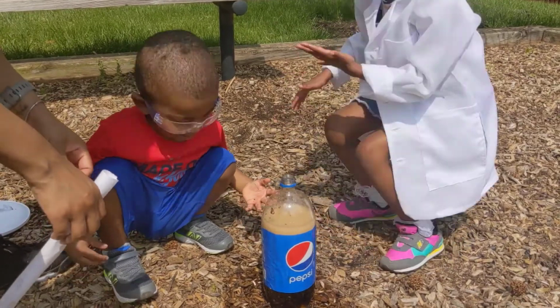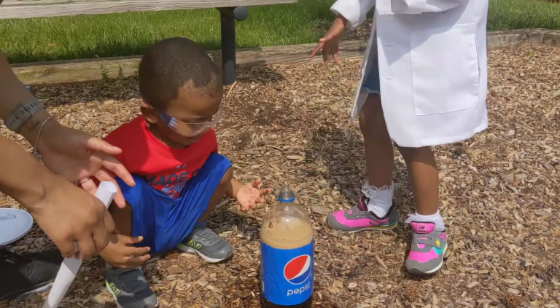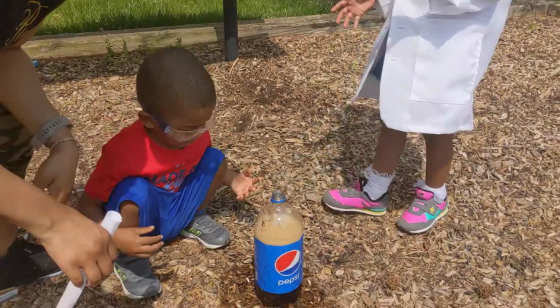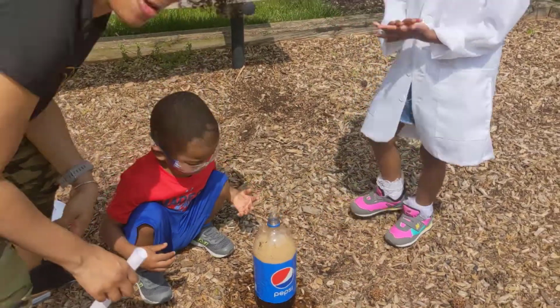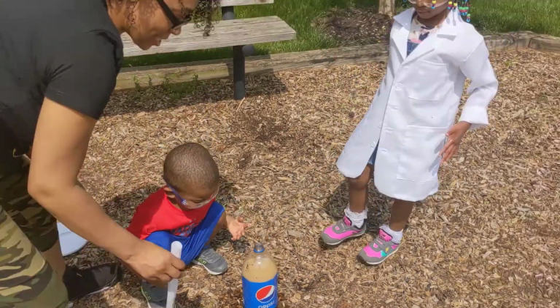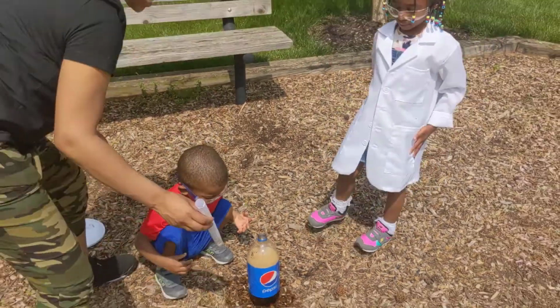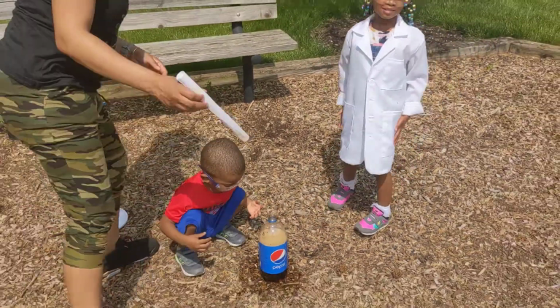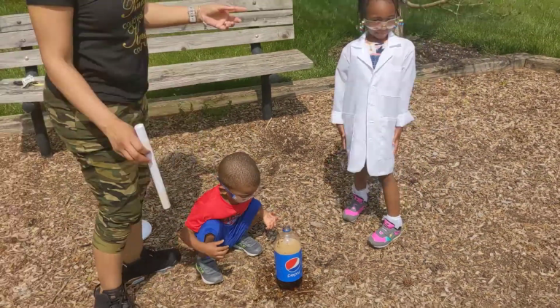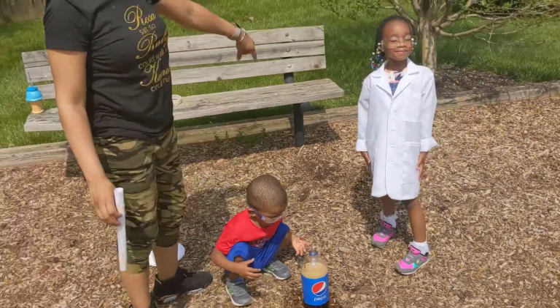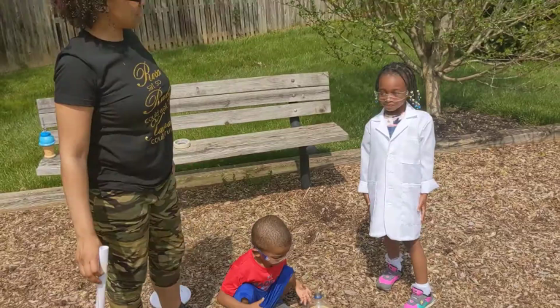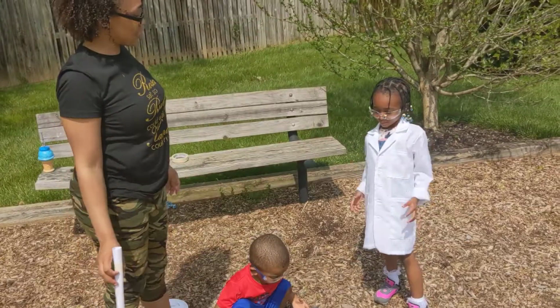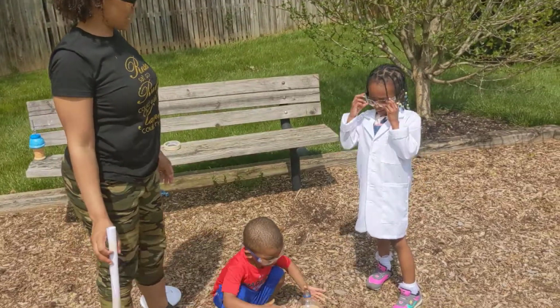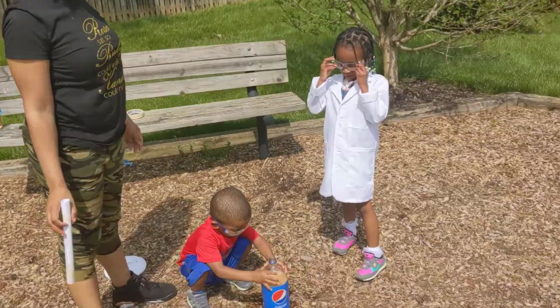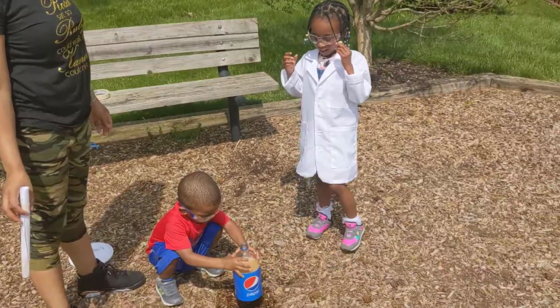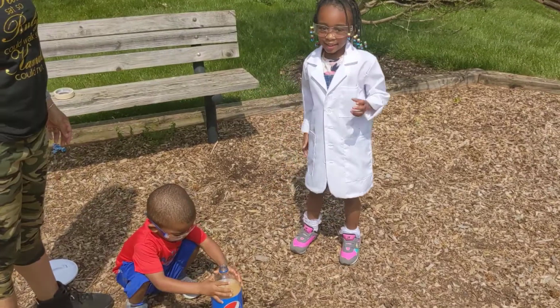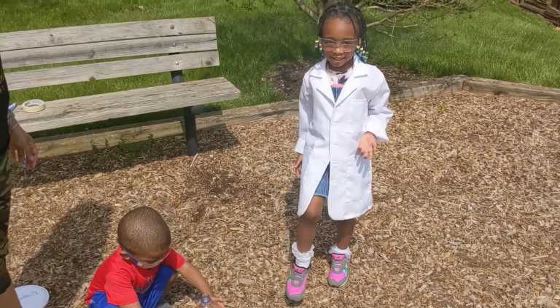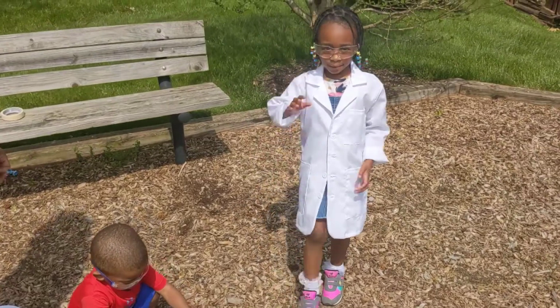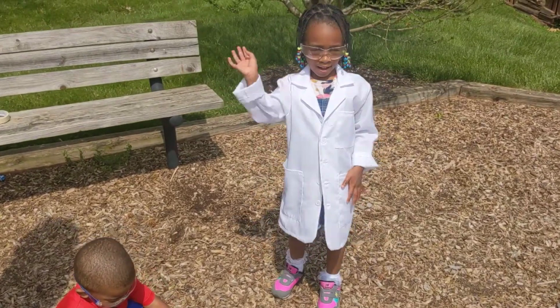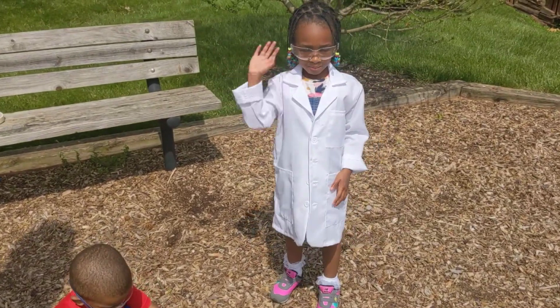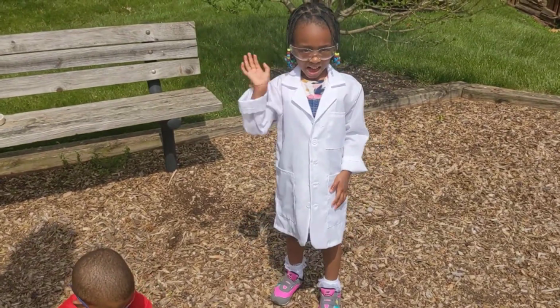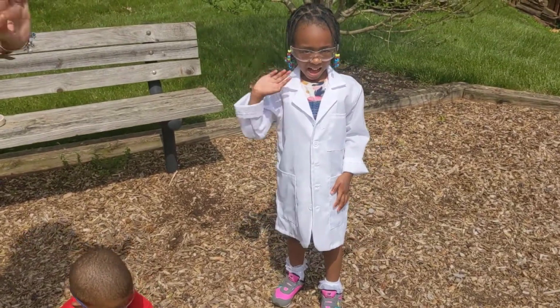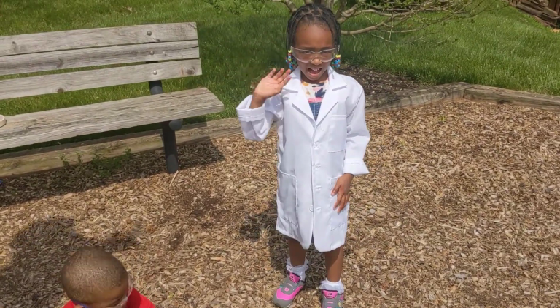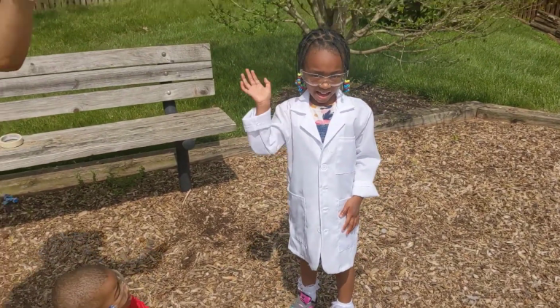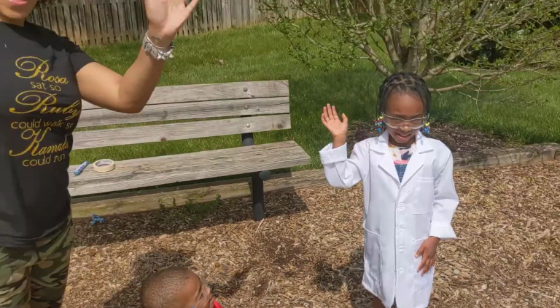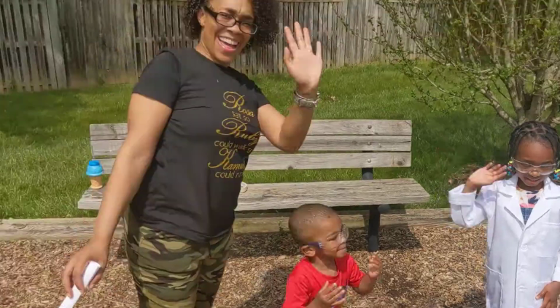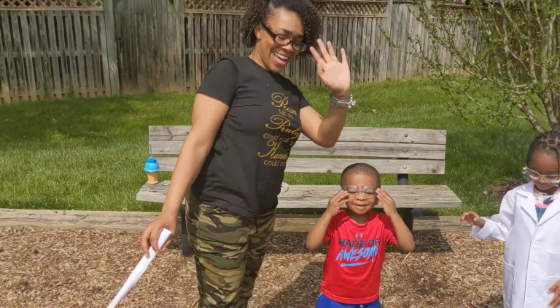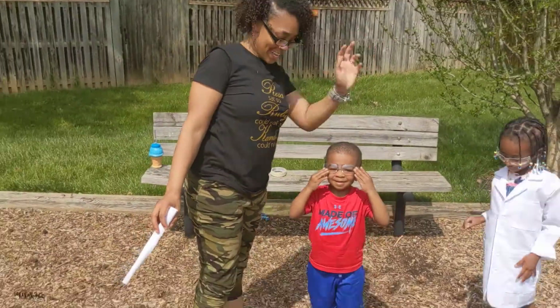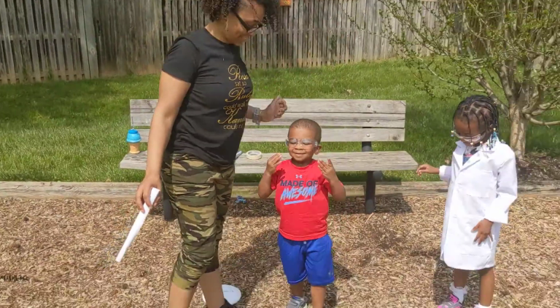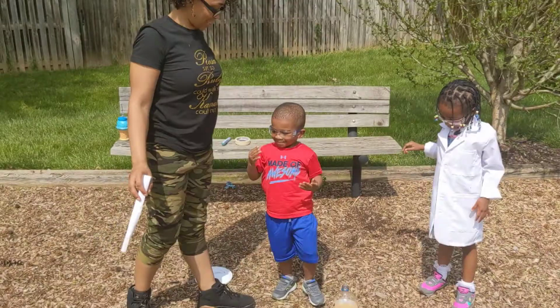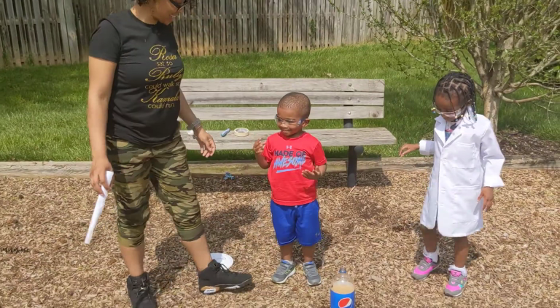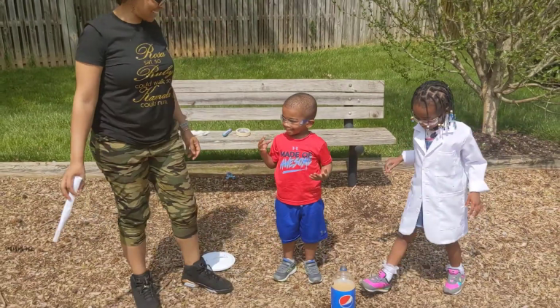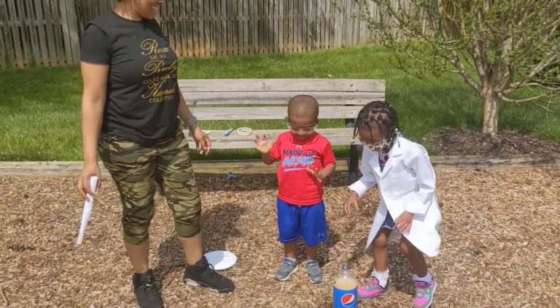That was our experiment for today. I hope you like and subscribe. Bye!